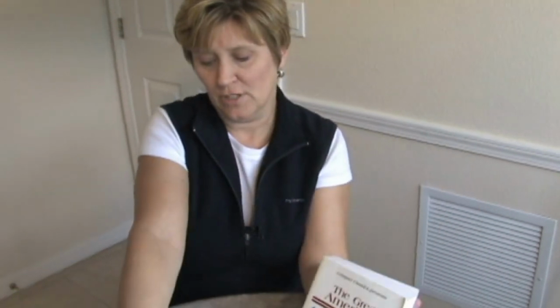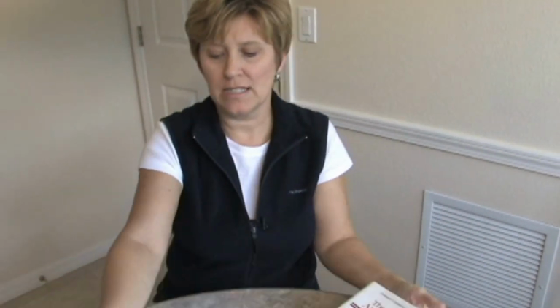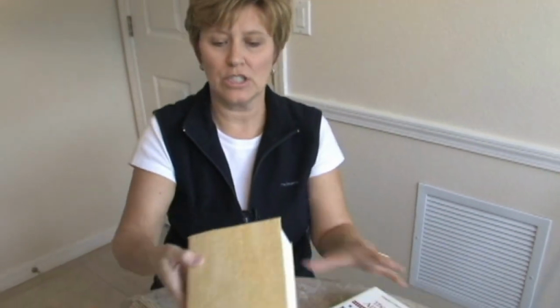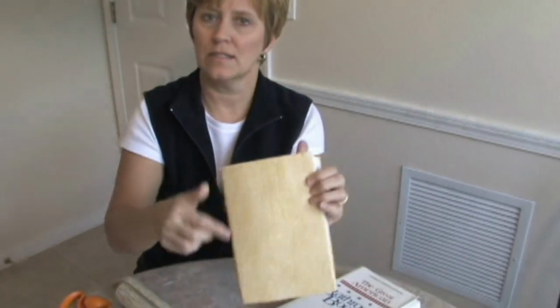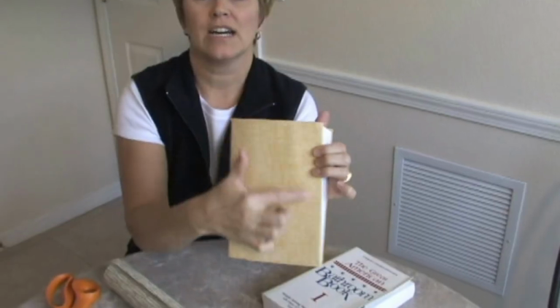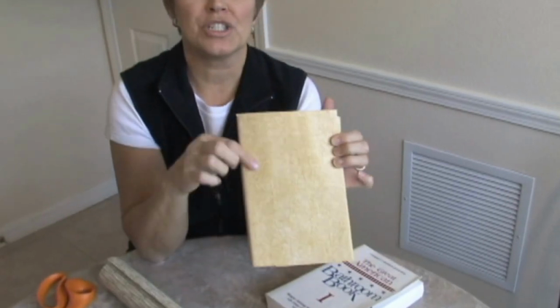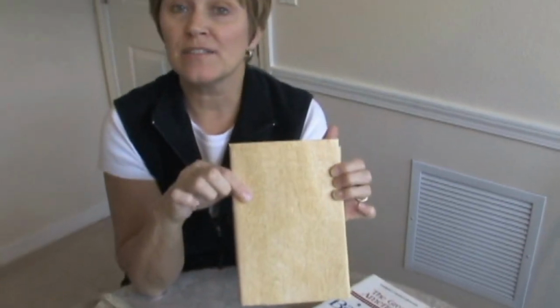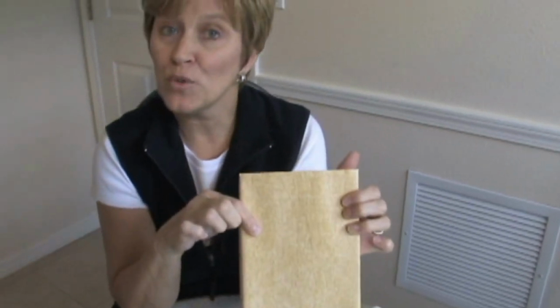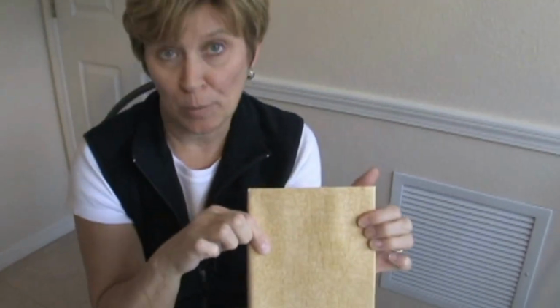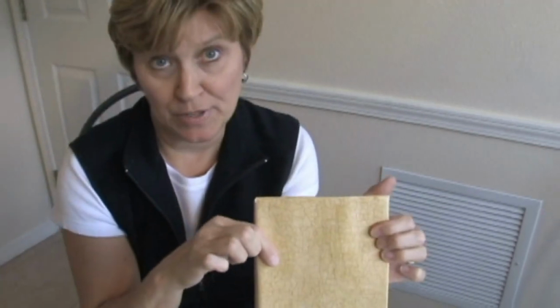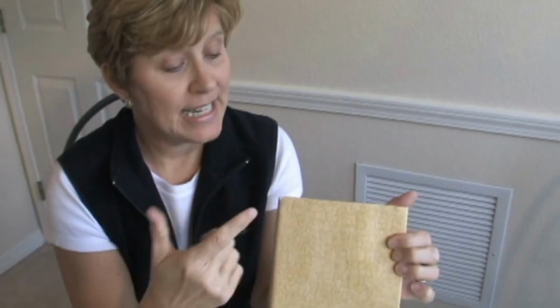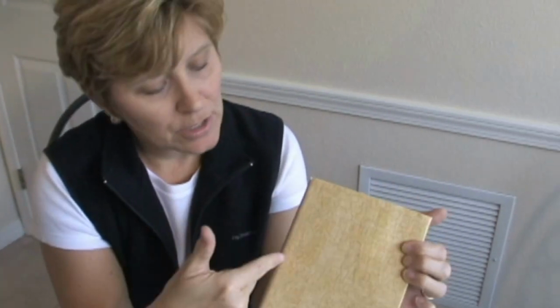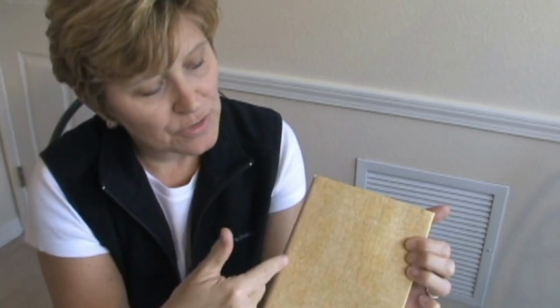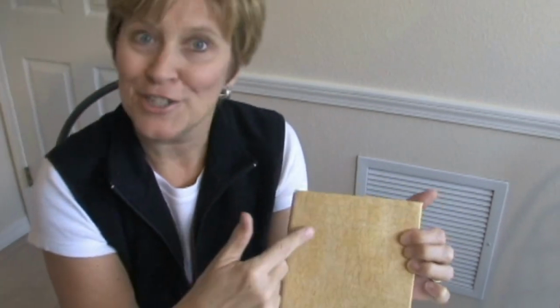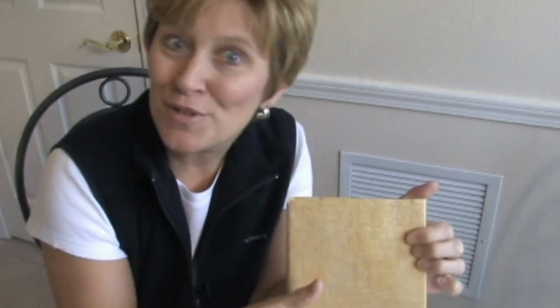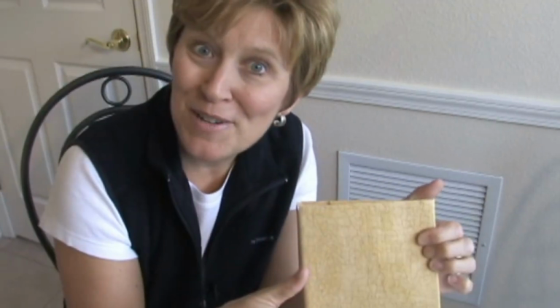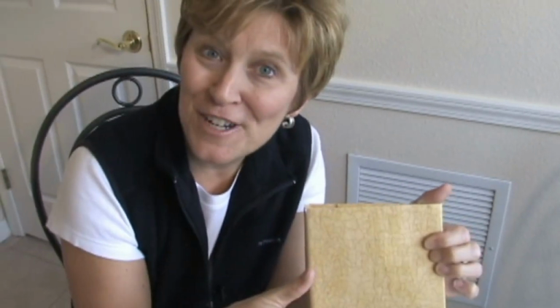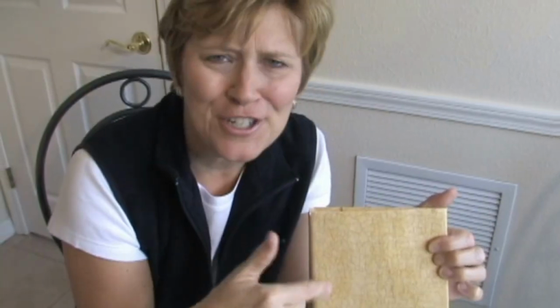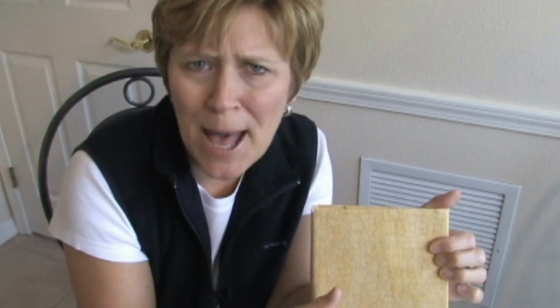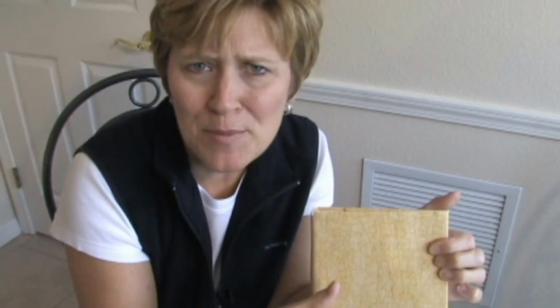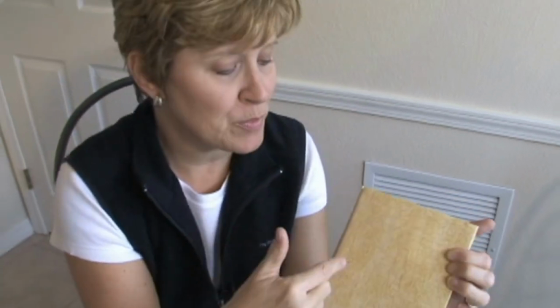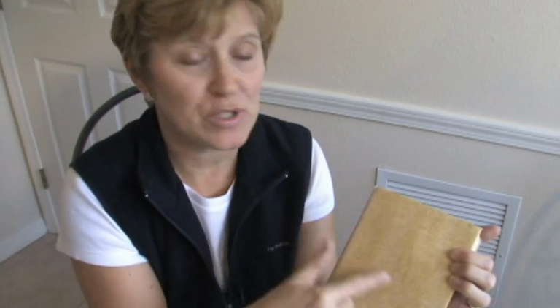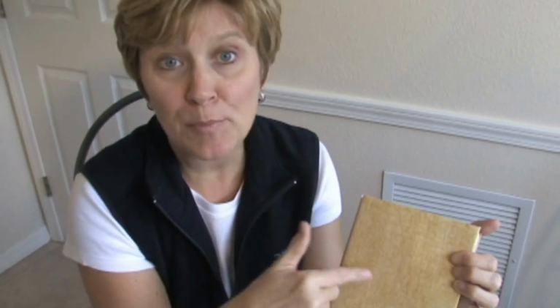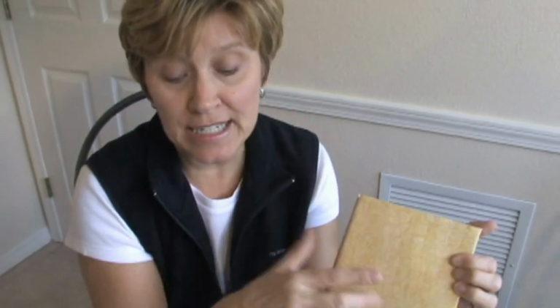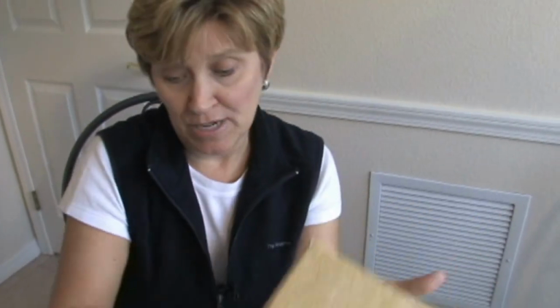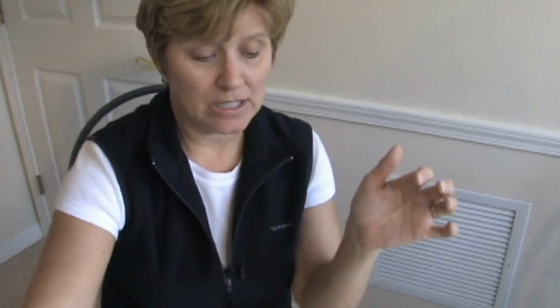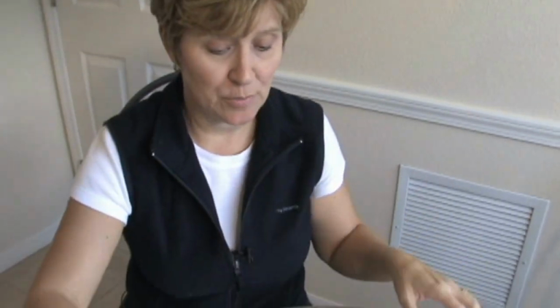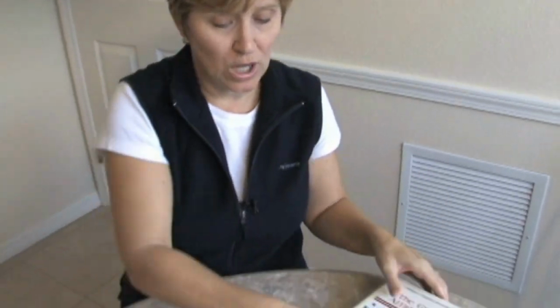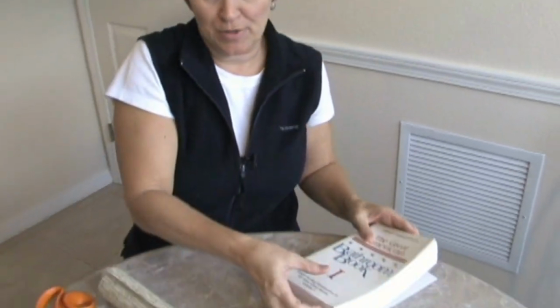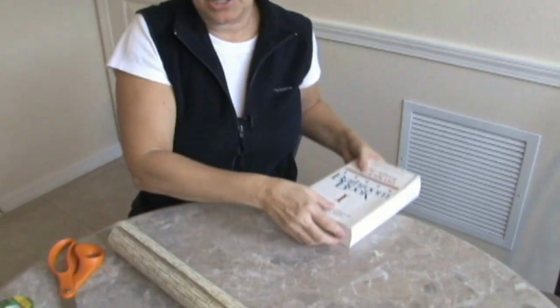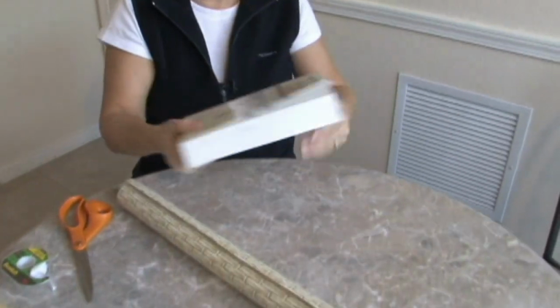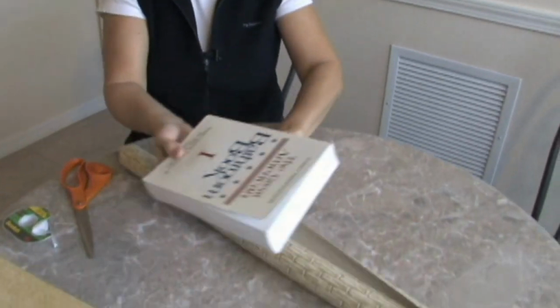Look how nice this one looks — covered with just a piece of old wallpaper. Now, you could use newsprint, which might be fun. You can use wrapping paper. You can use paper from scrapbooking.